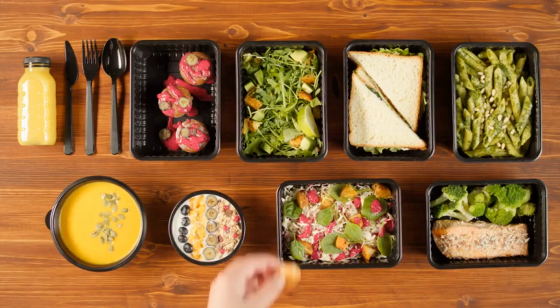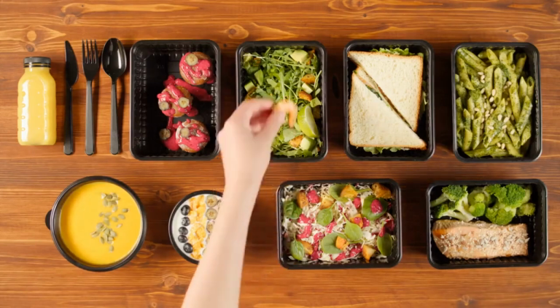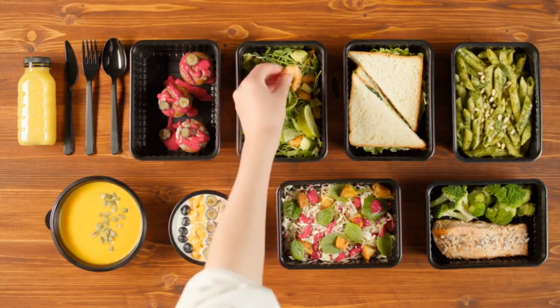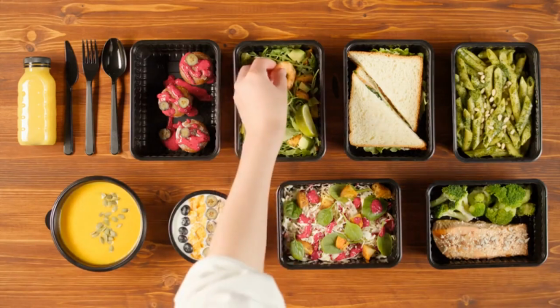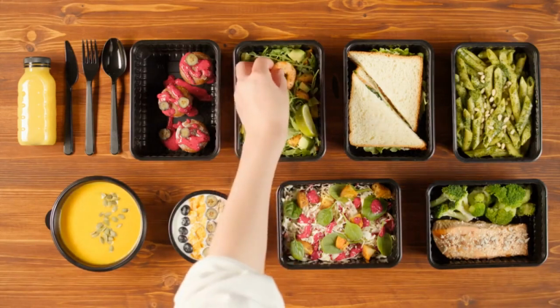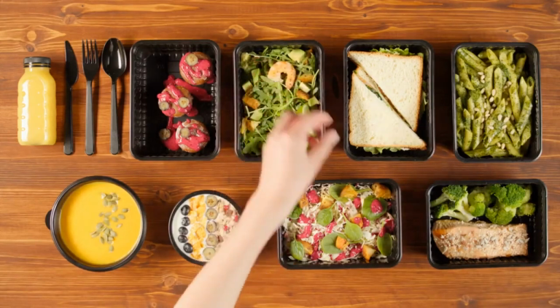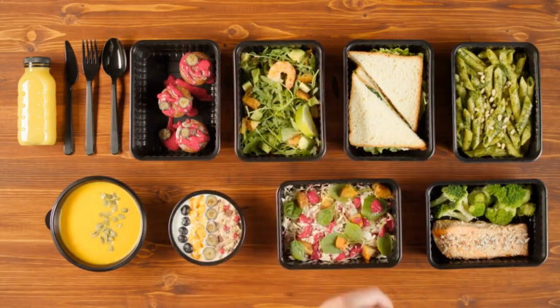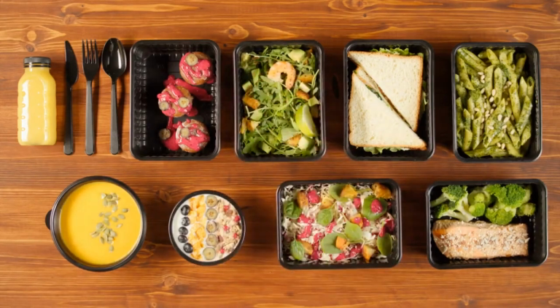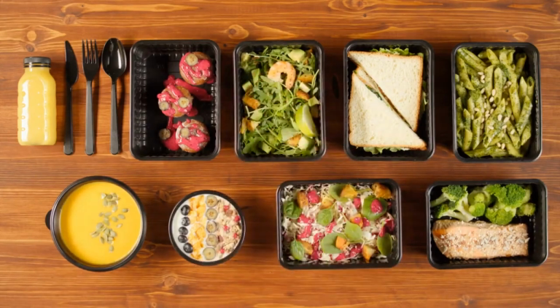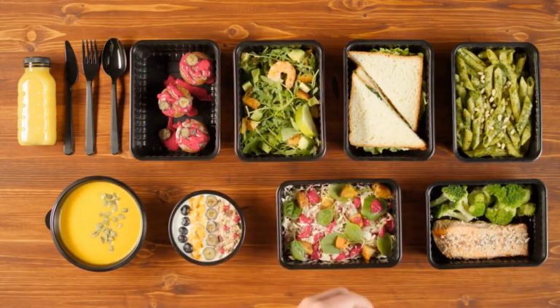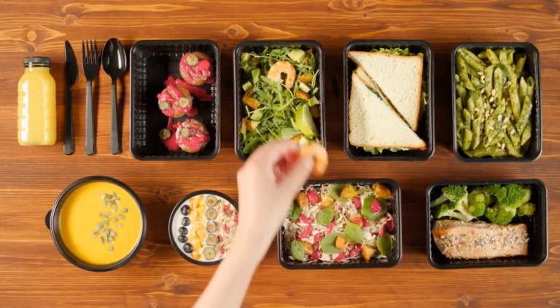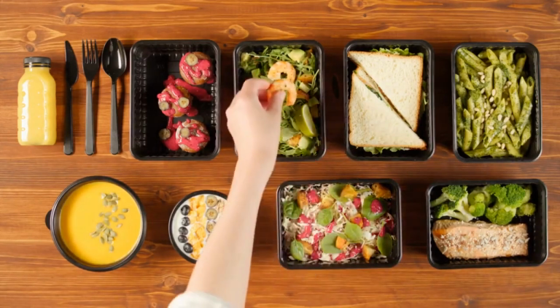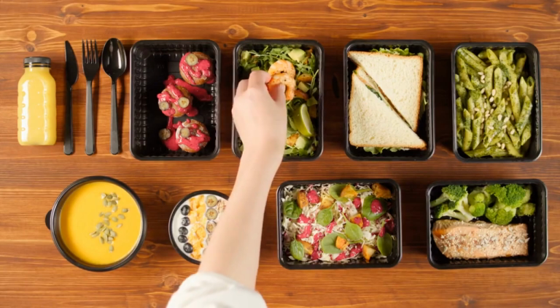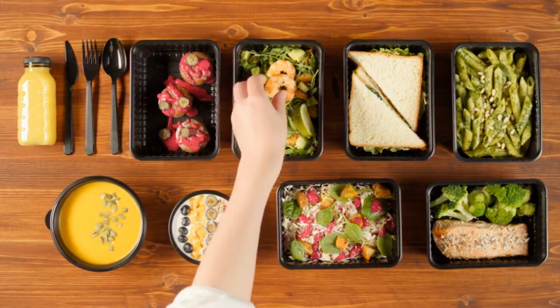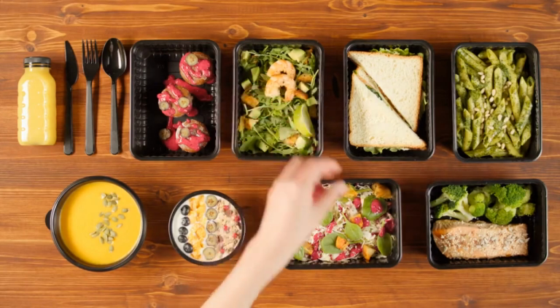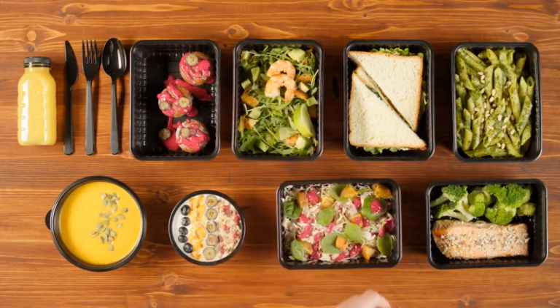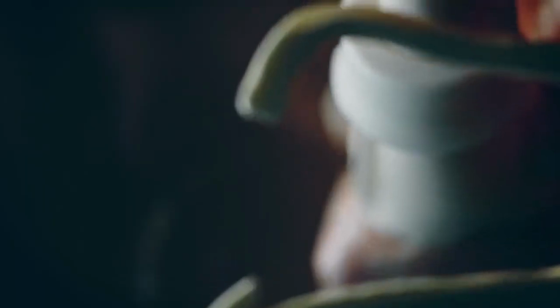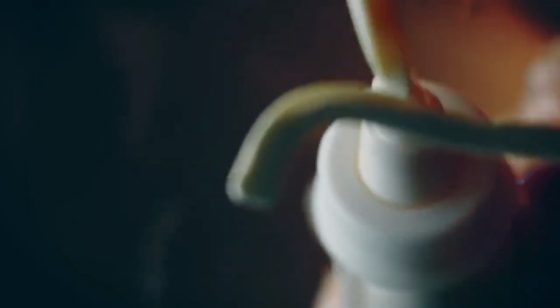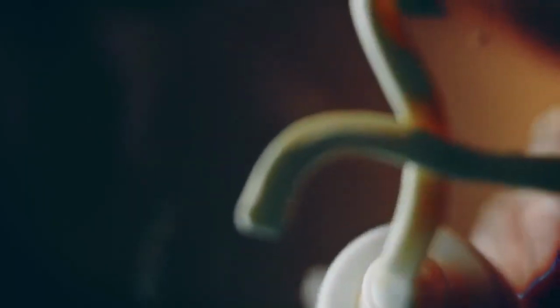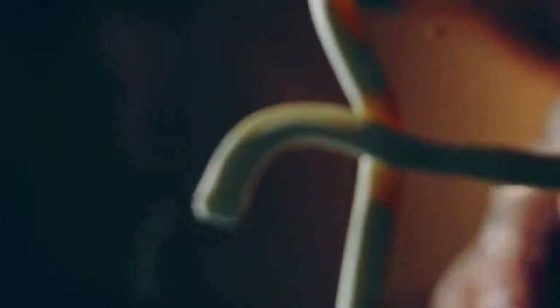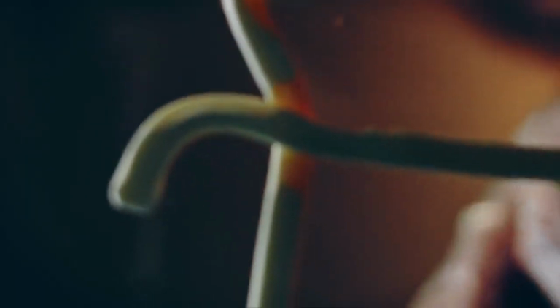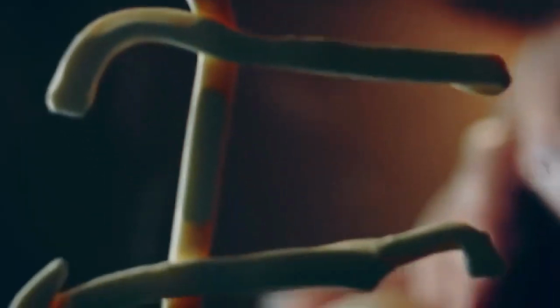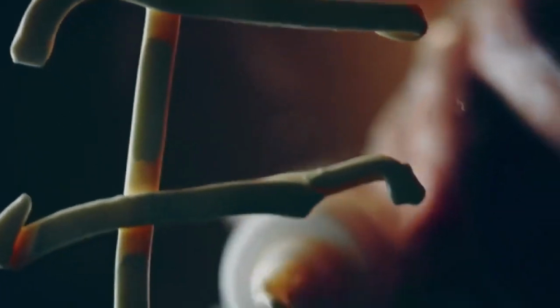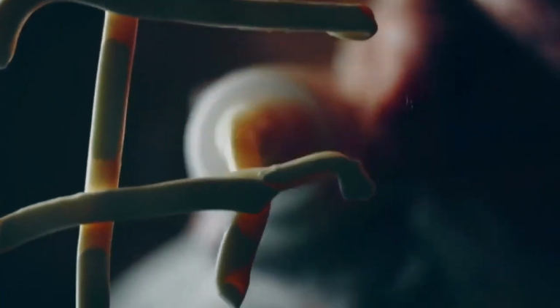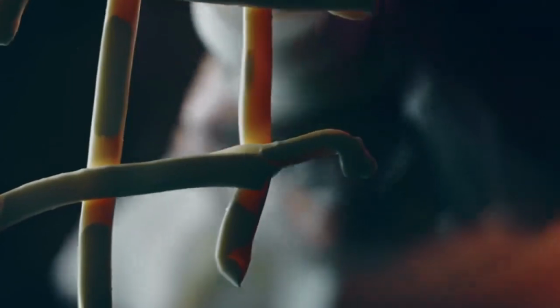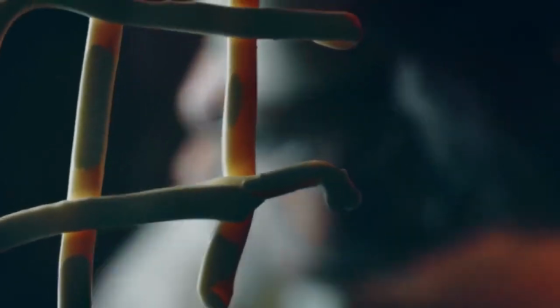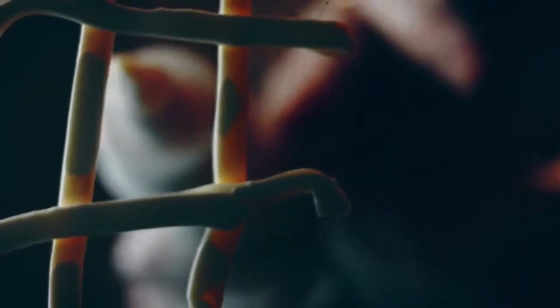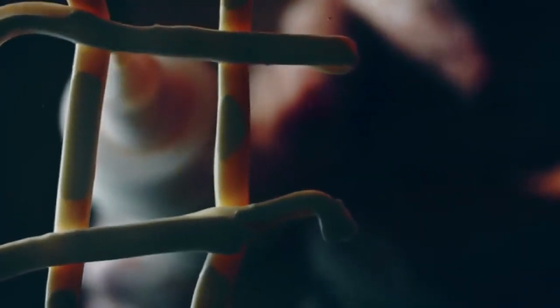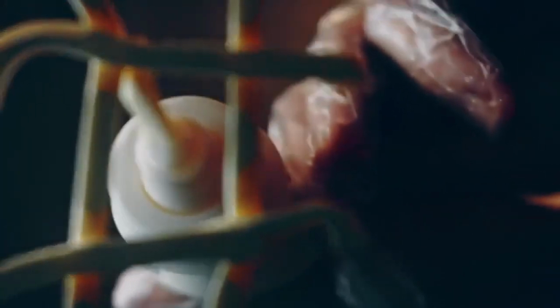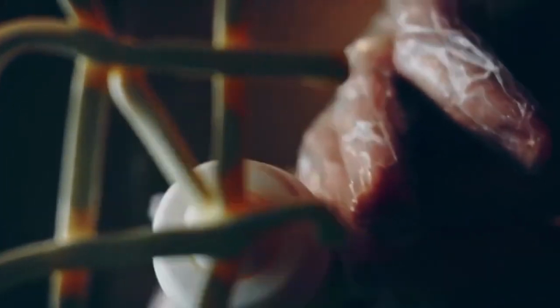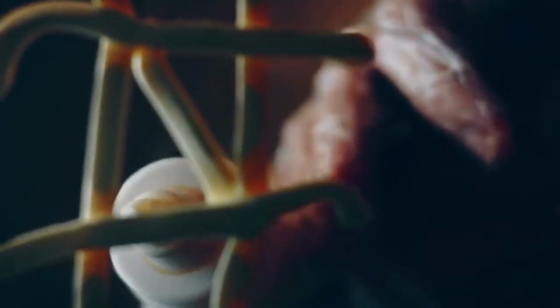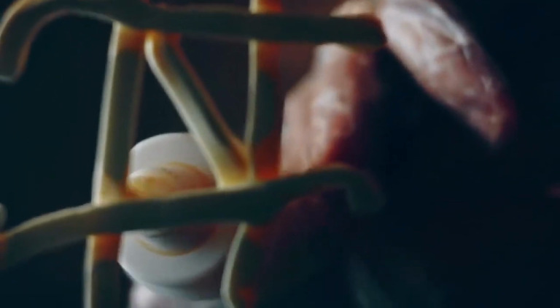Whether you're looking for a quick and easy weeknight meal or a special dish to impress your guests, Baked Fish with Herbs is a perfect choice. Join us as we take you through the step-by-step process of preparing this flavorful and satisfying dish that will delight your taste buds.